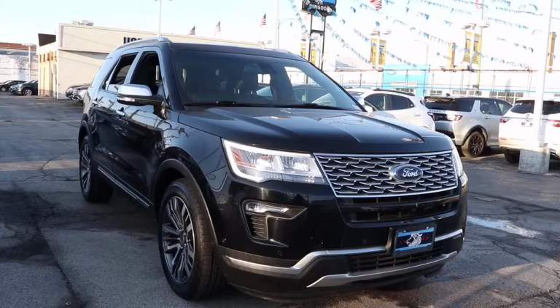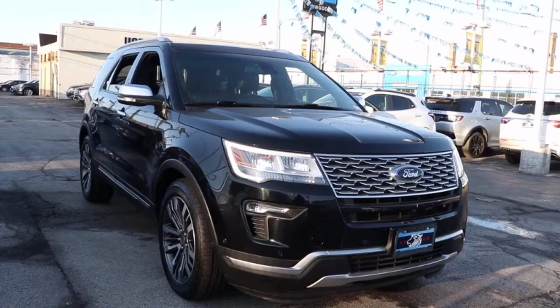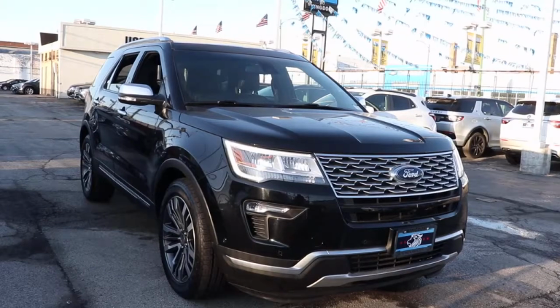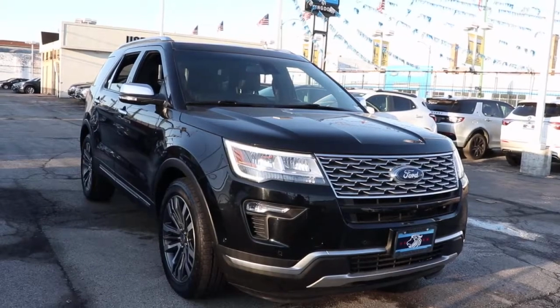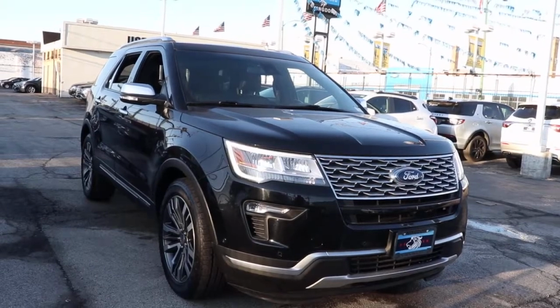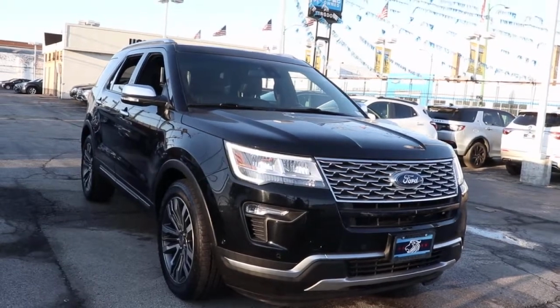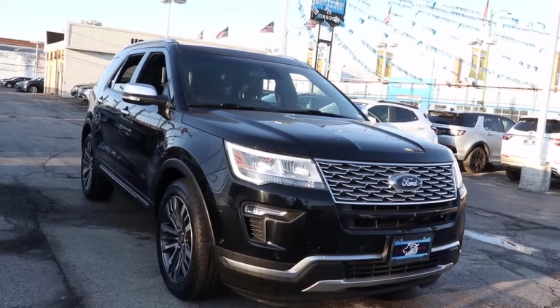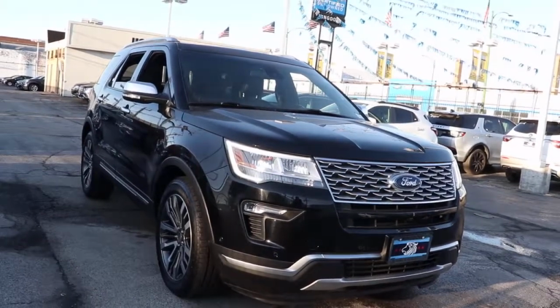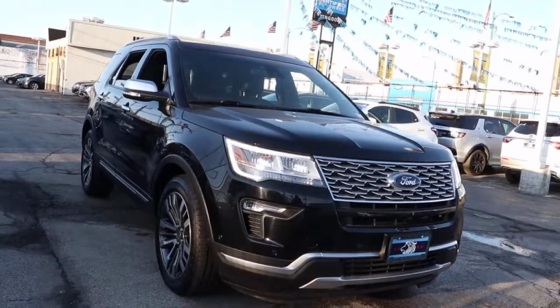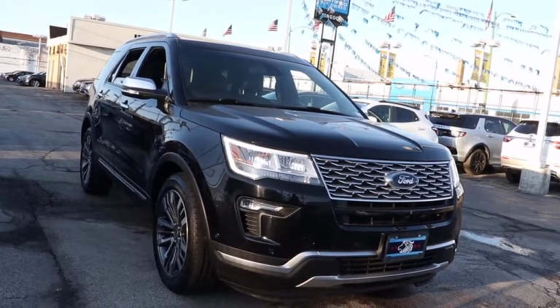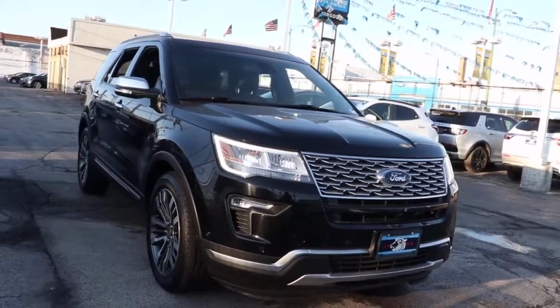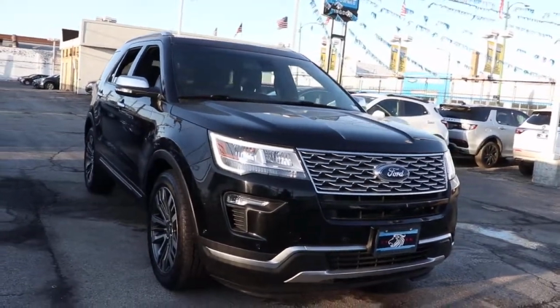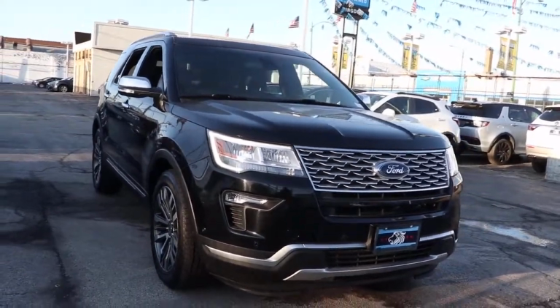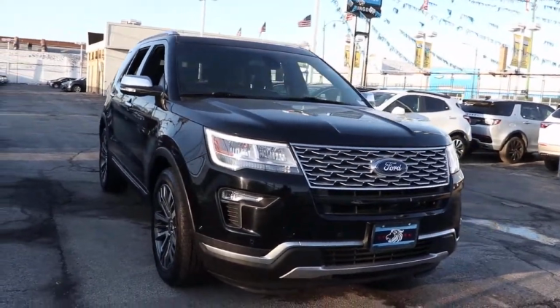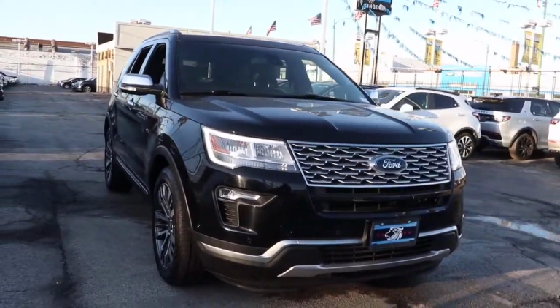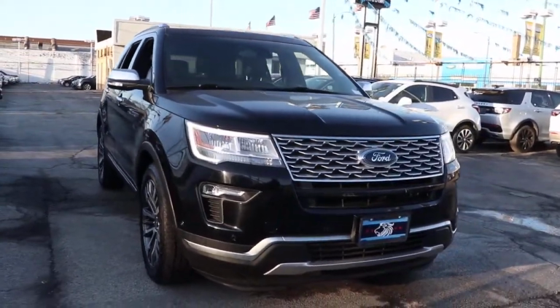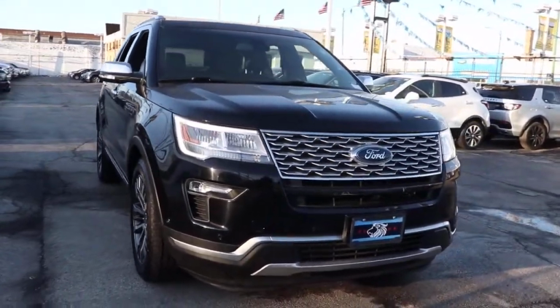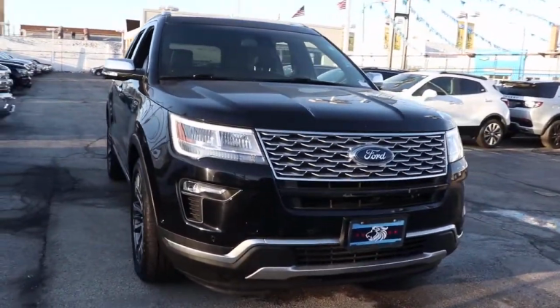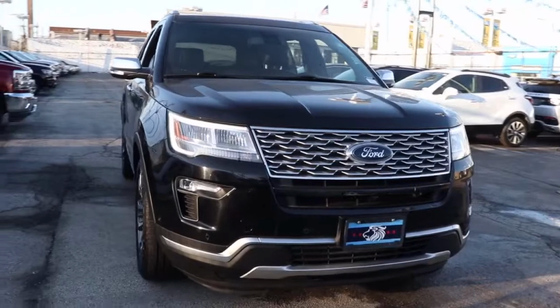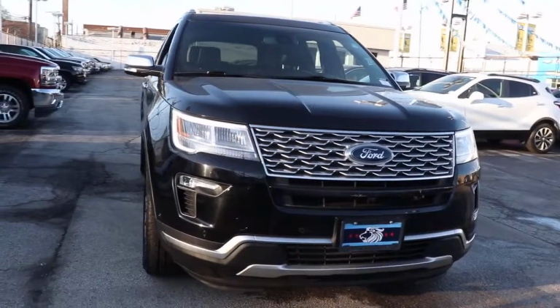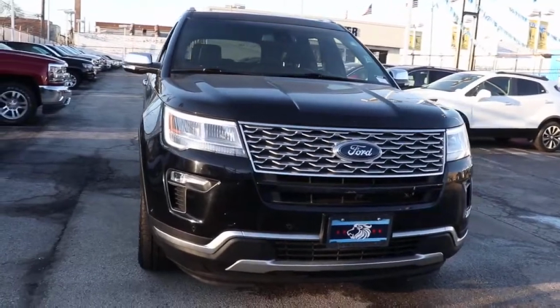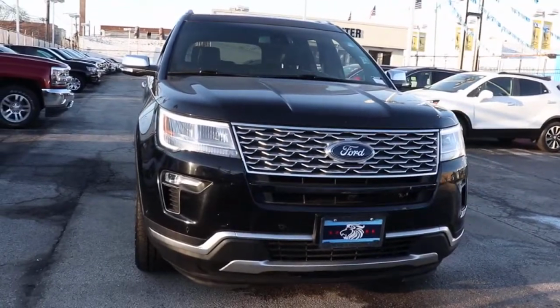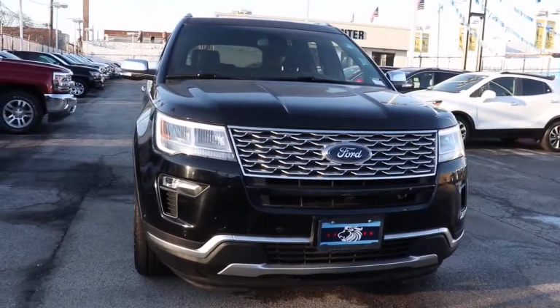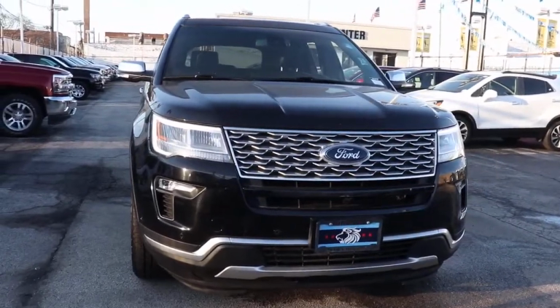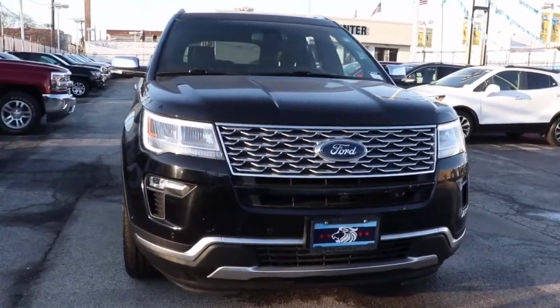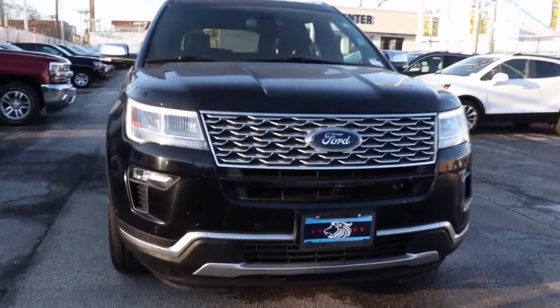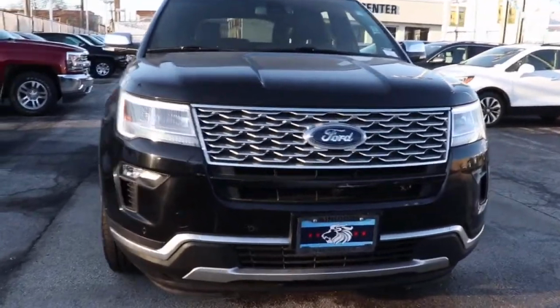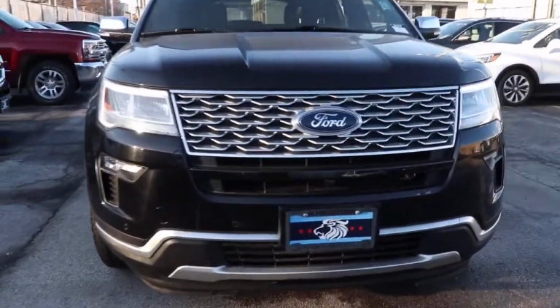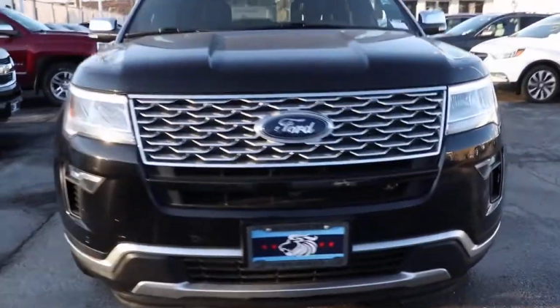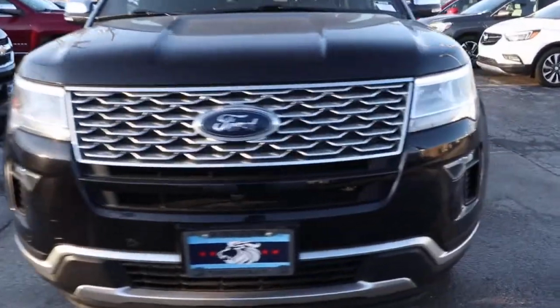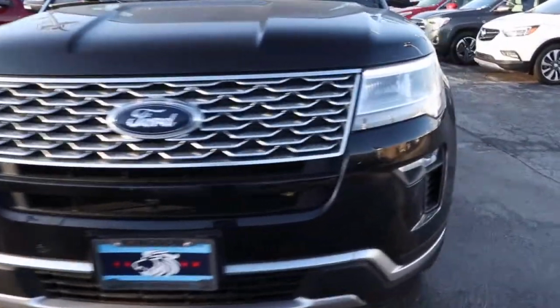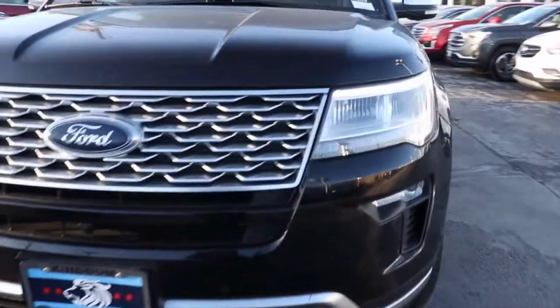Introducing the 2018 Ford Explorer. With less than 70,000 miles on the odometer, this vehicle stands out from the rest.